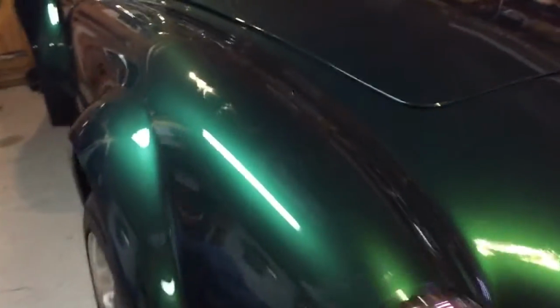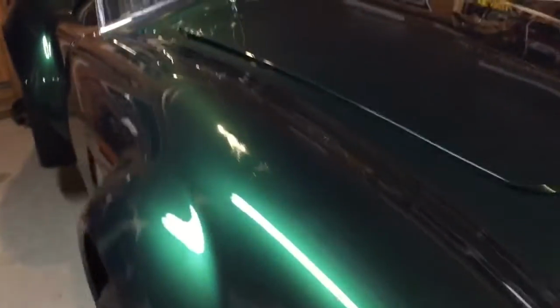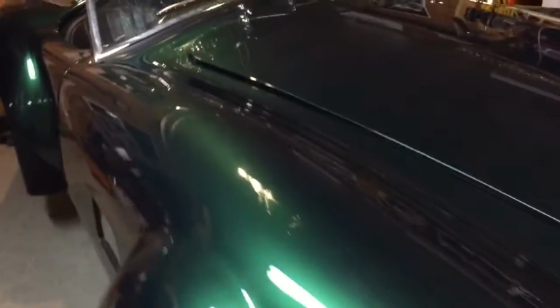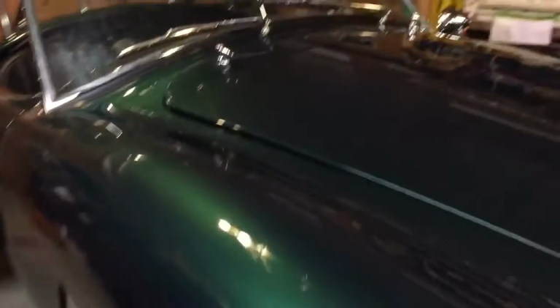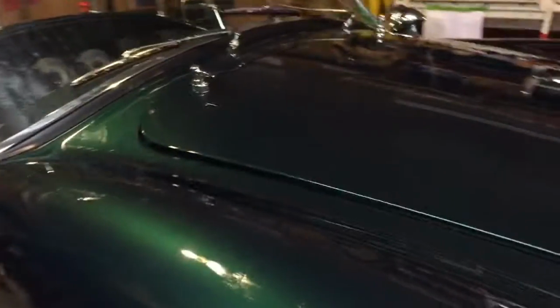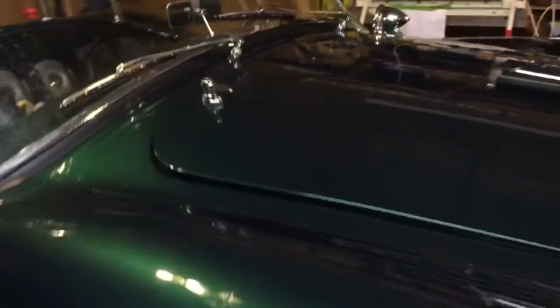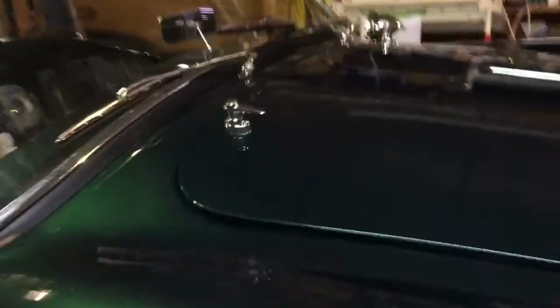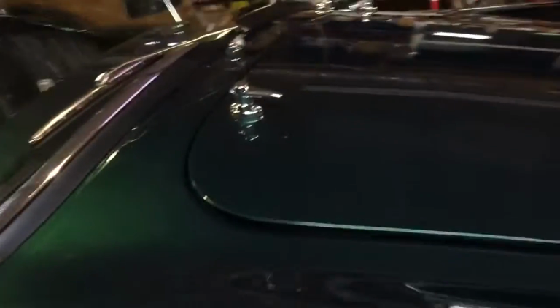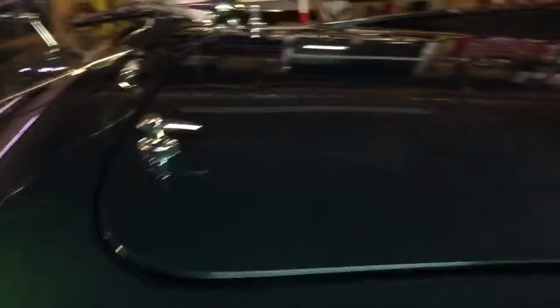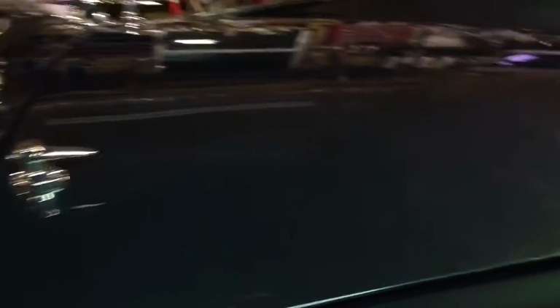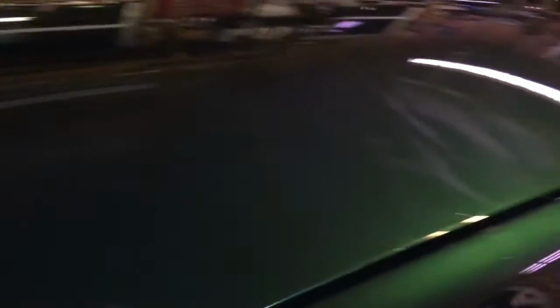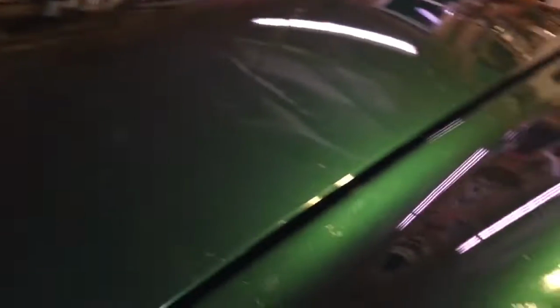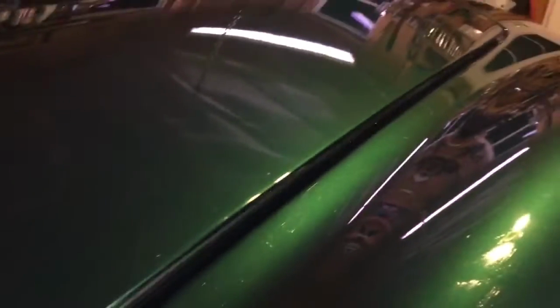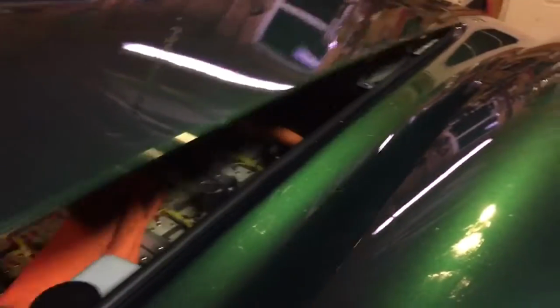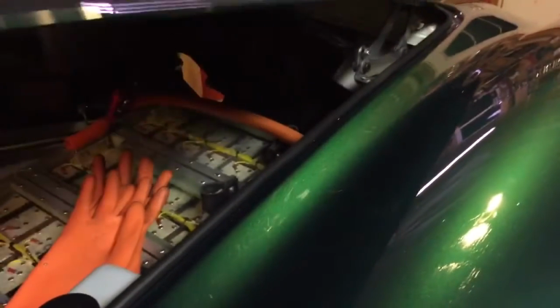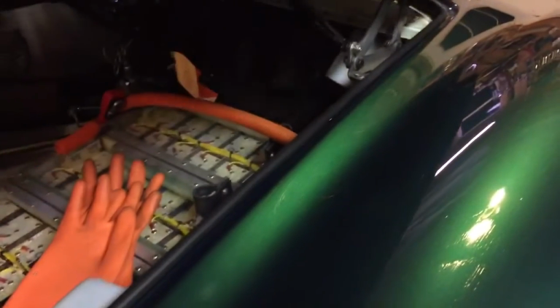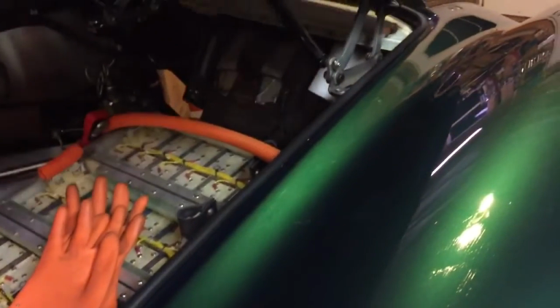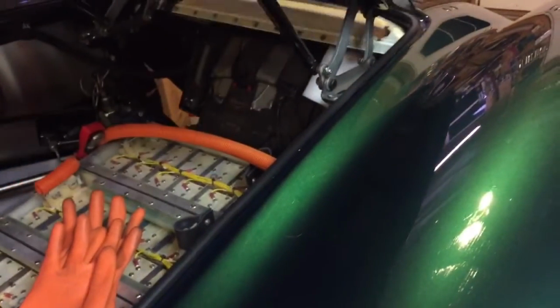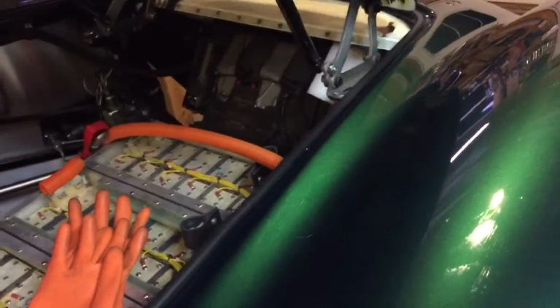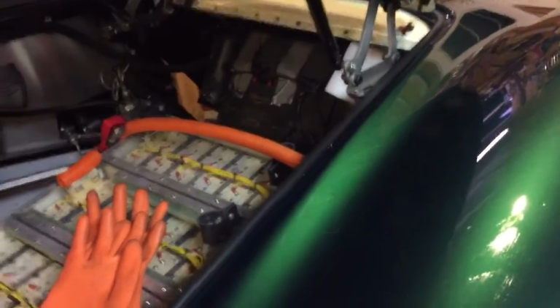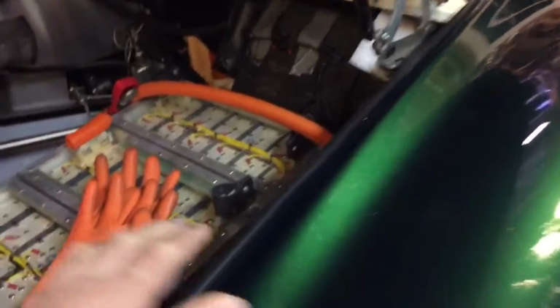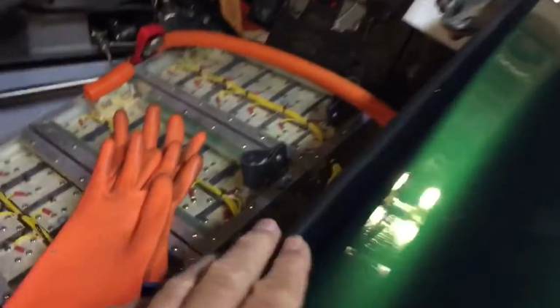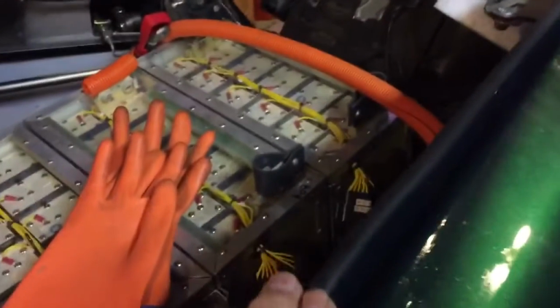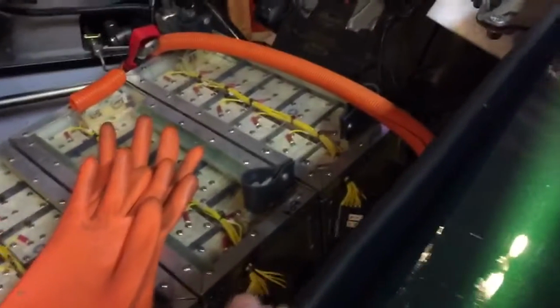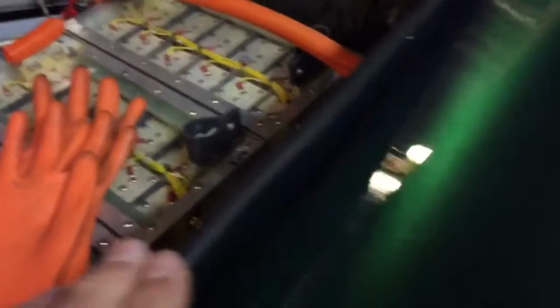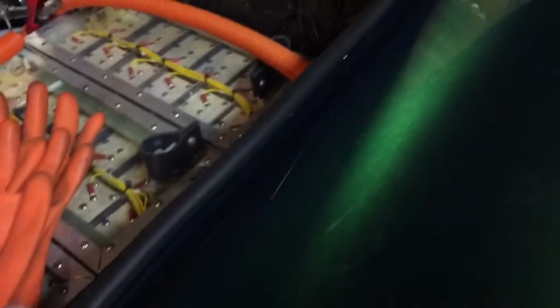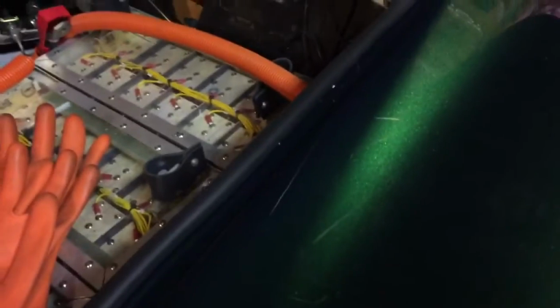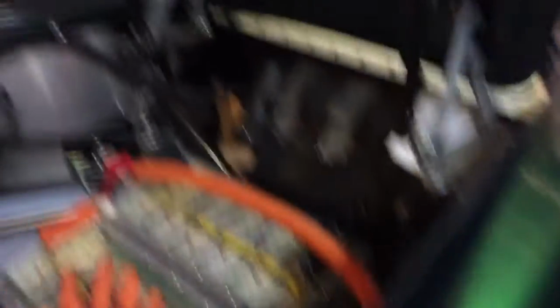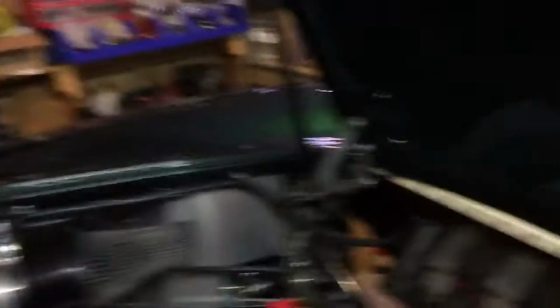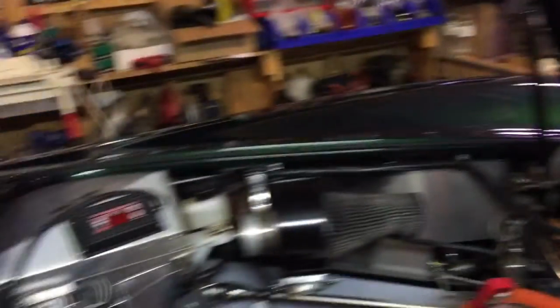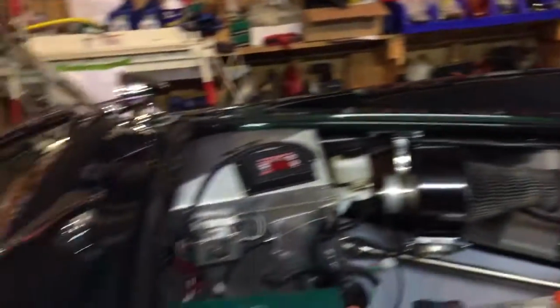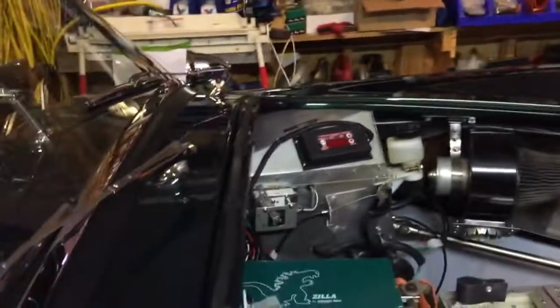I've added in under the hood the rubber water seal that goes around. As you can see, that's been added all in, so that's going to seal that up nice.